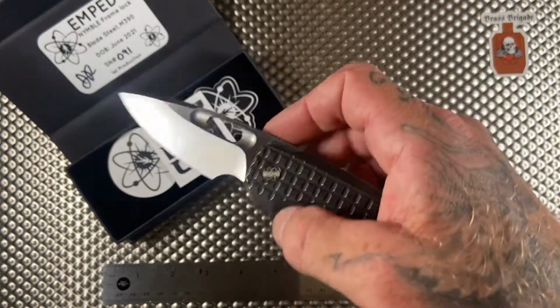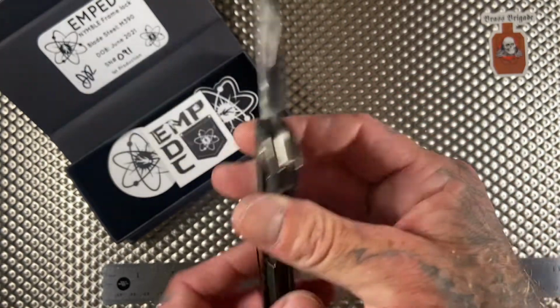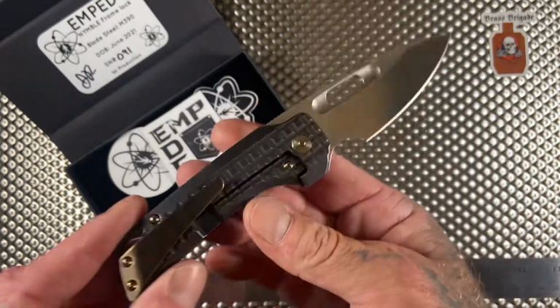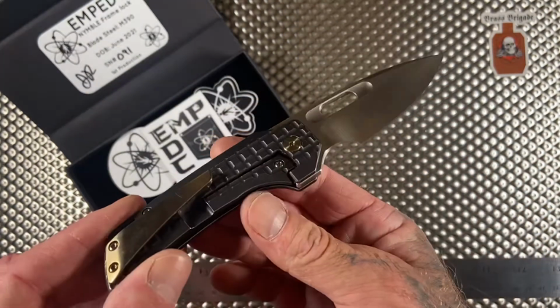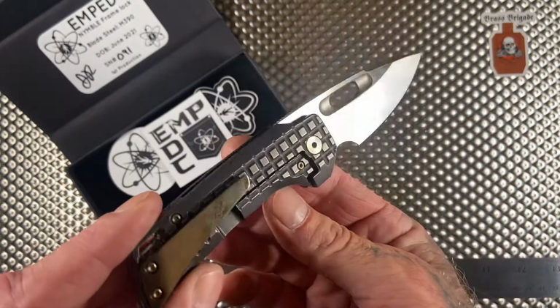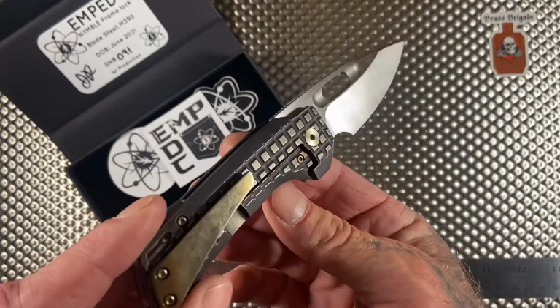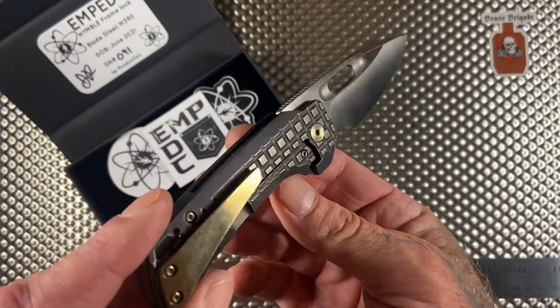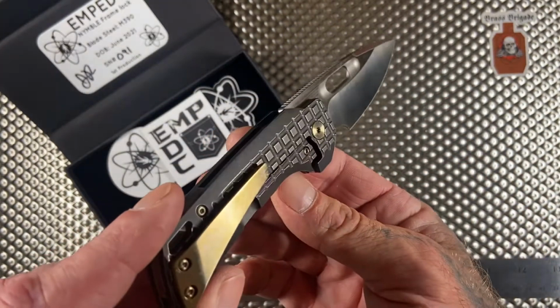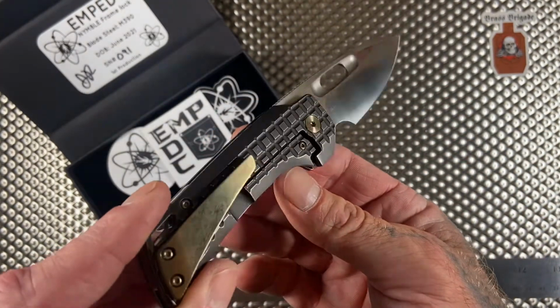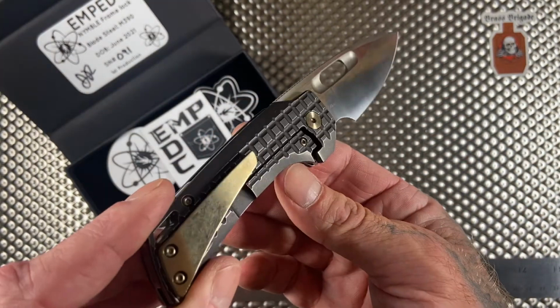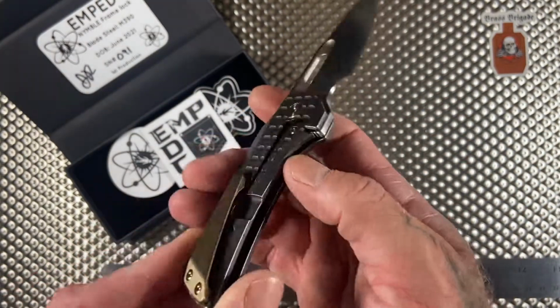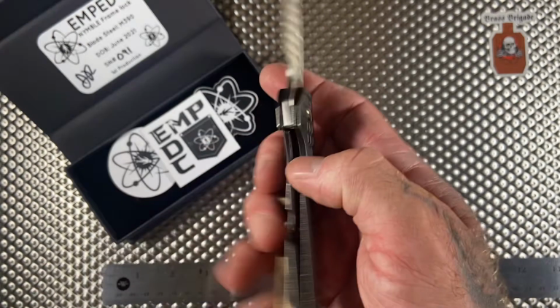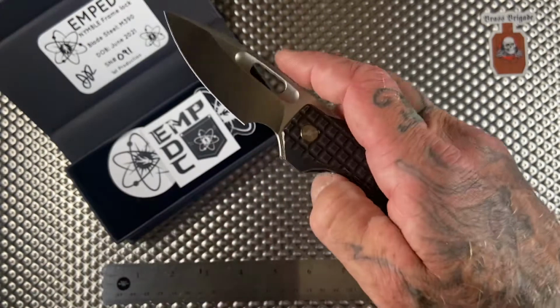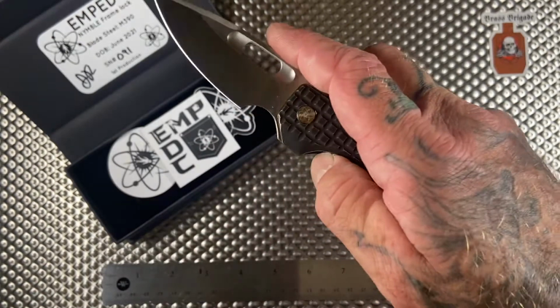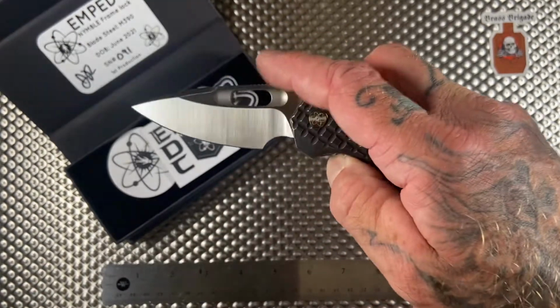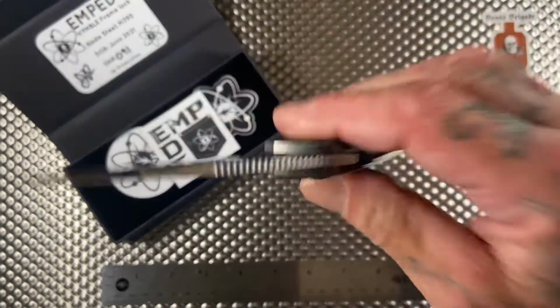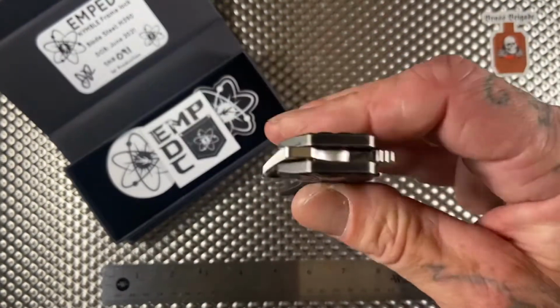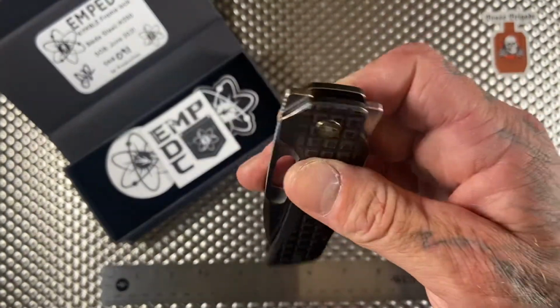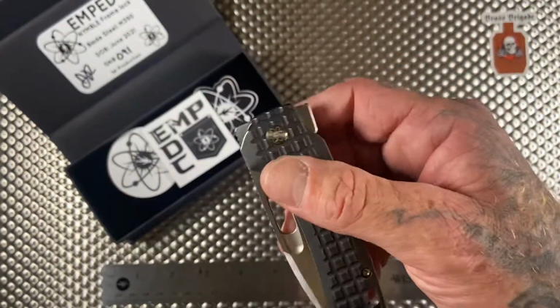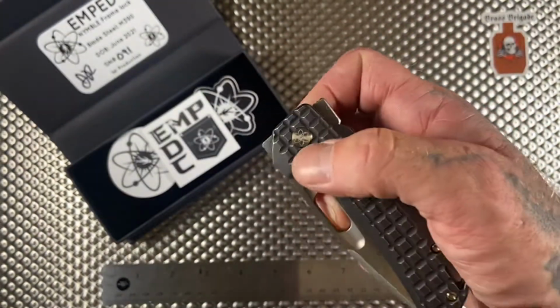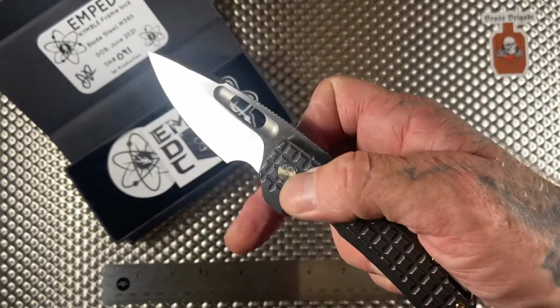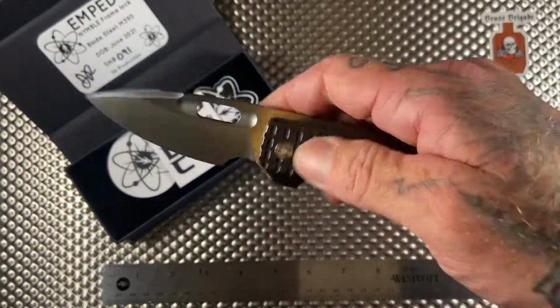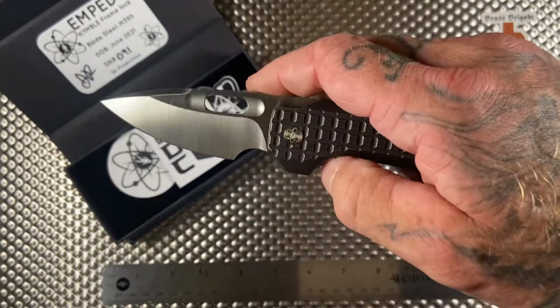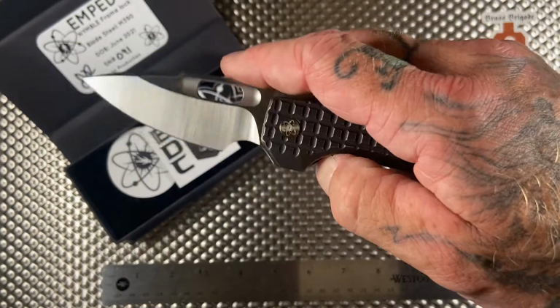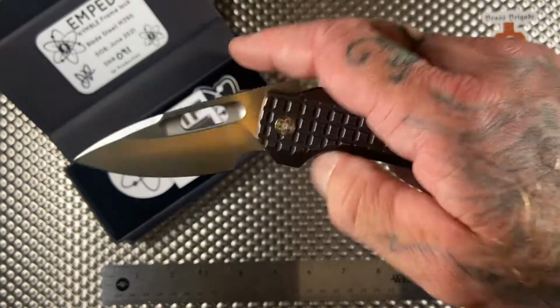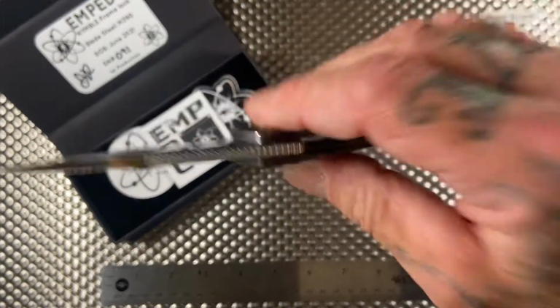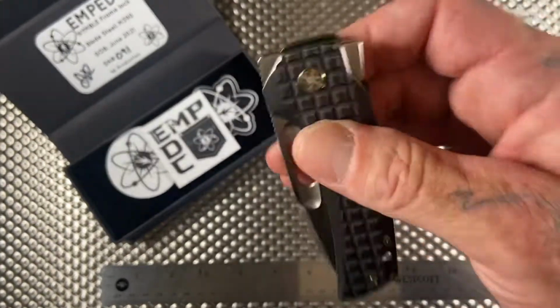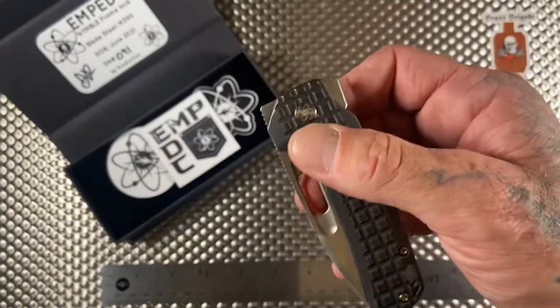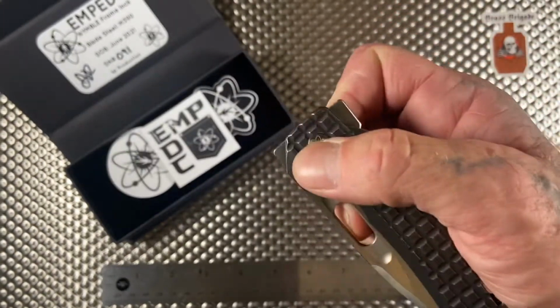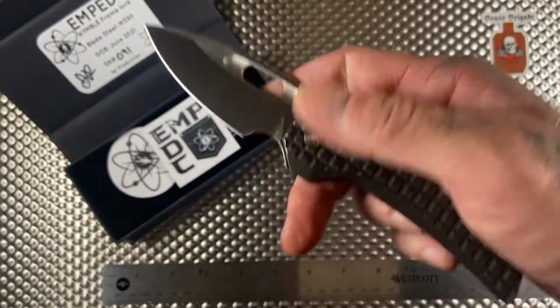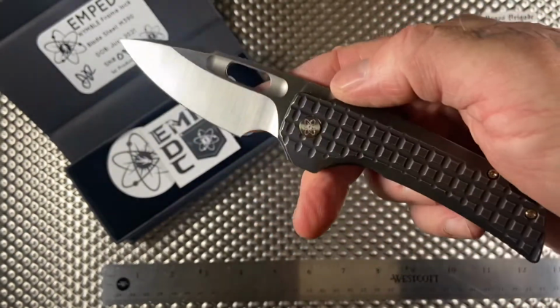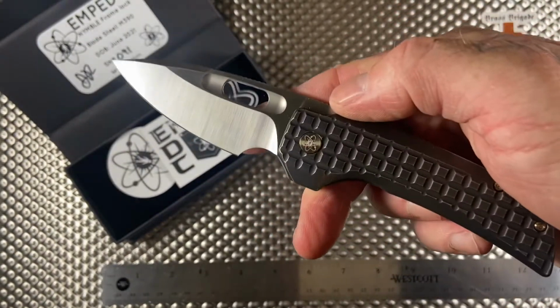This knife is sick. This thing just set the new bar for fidget factor friendly knives. All knife designers that think they have some fidget friendly stuff out — you don't. You just don't. This knife is the business.